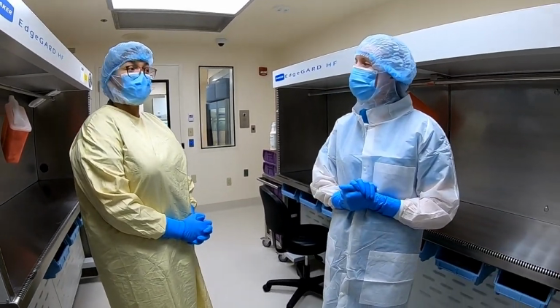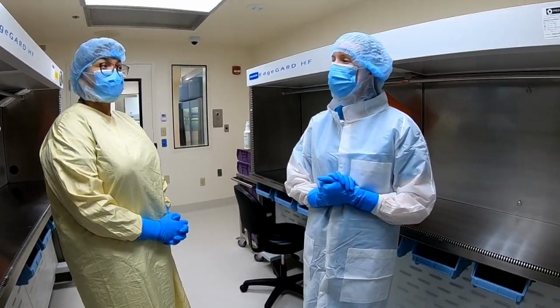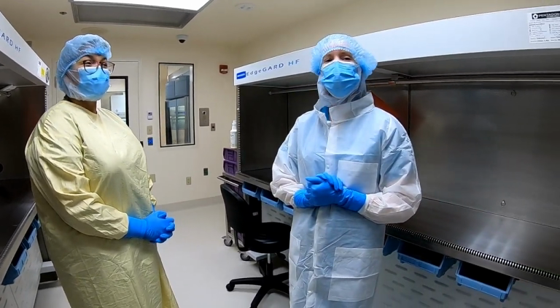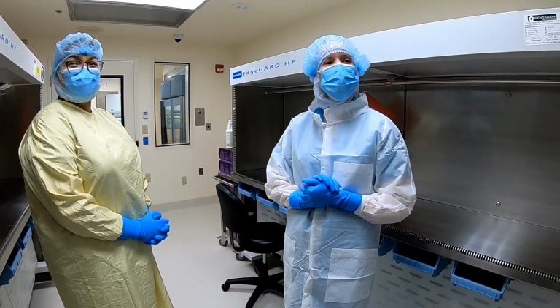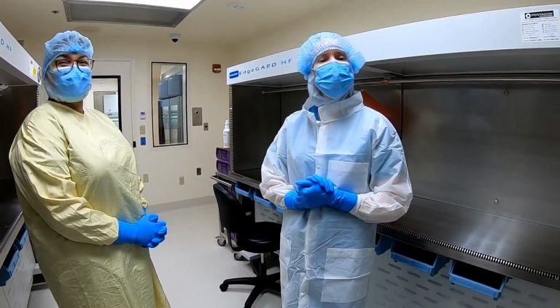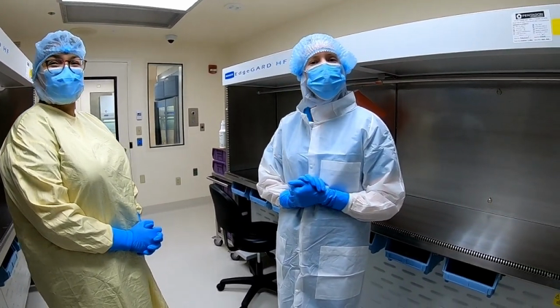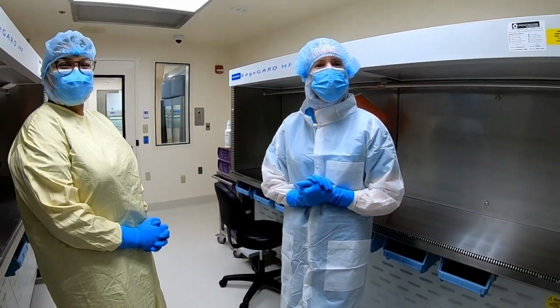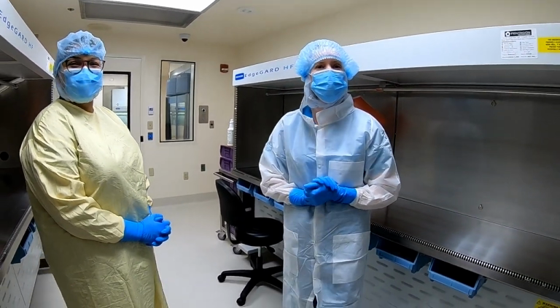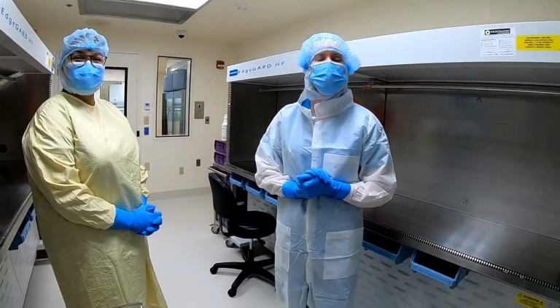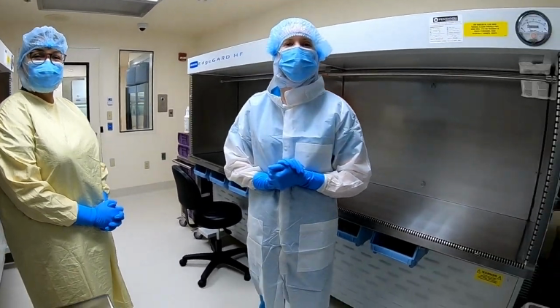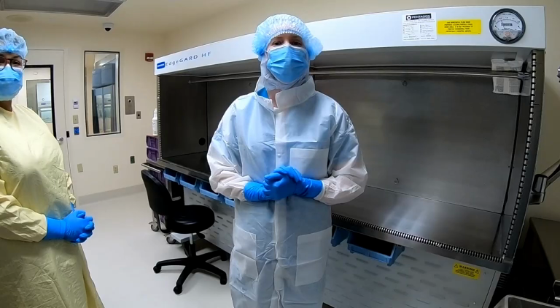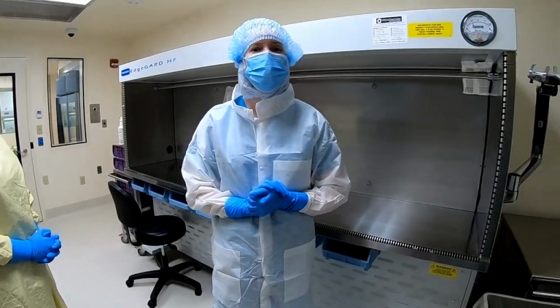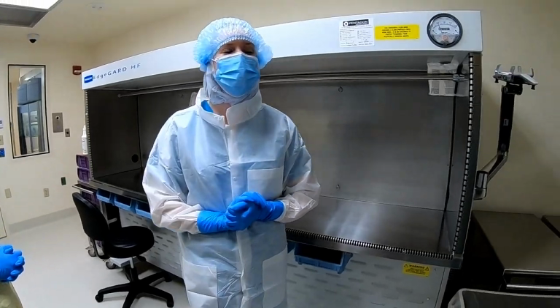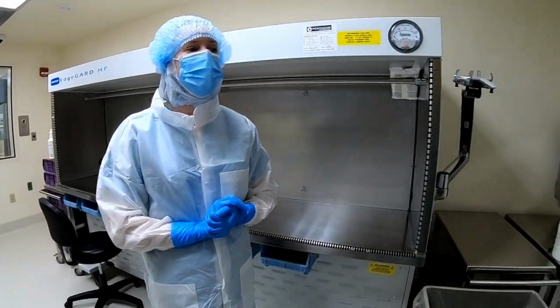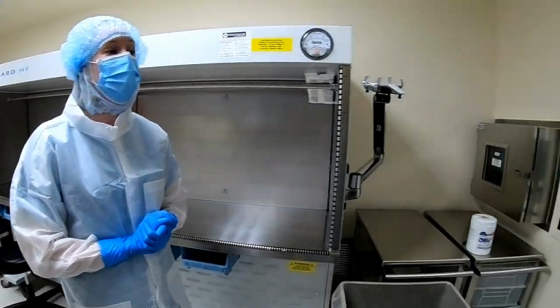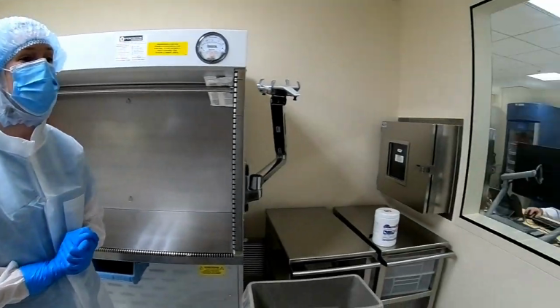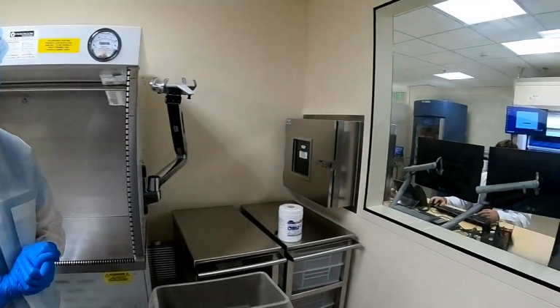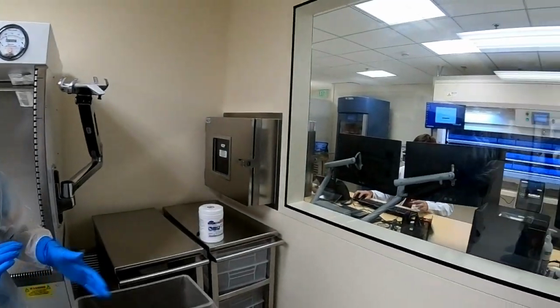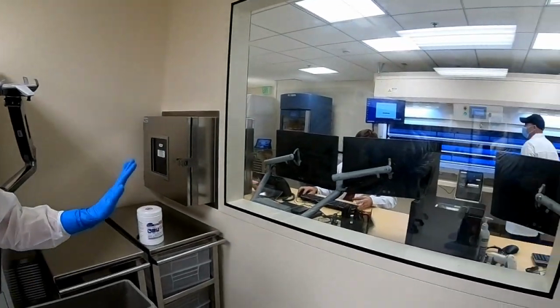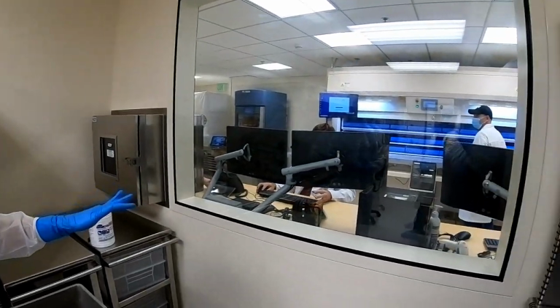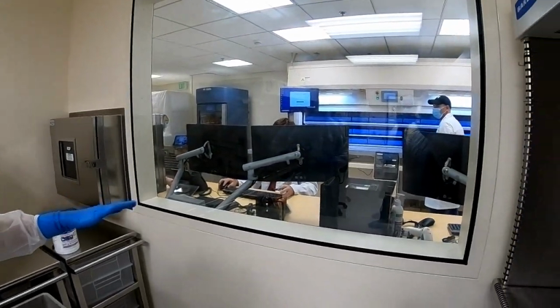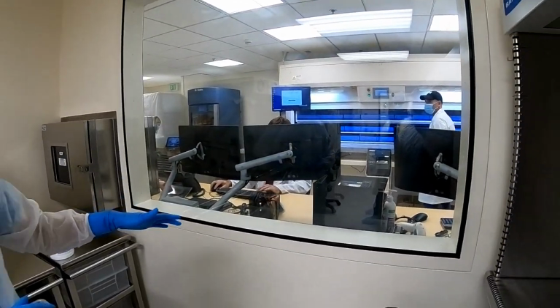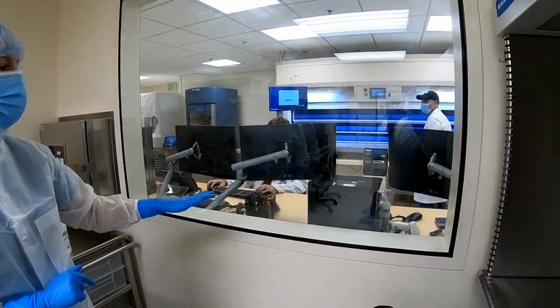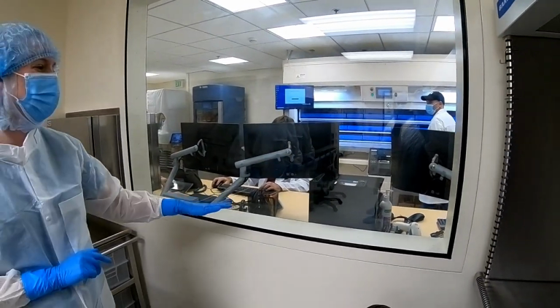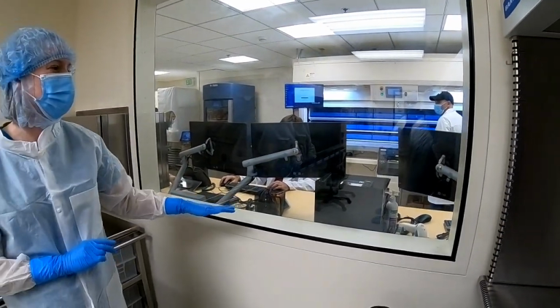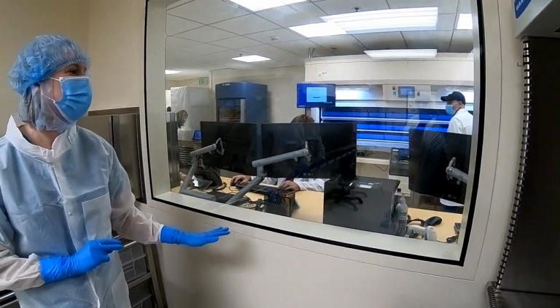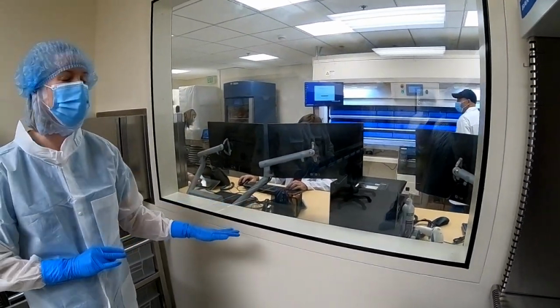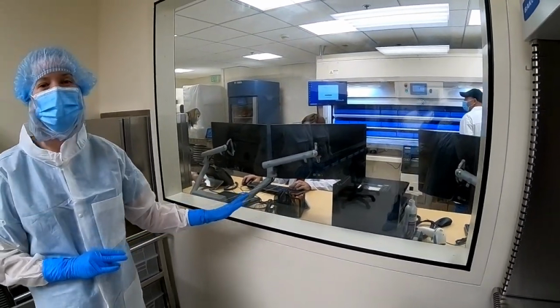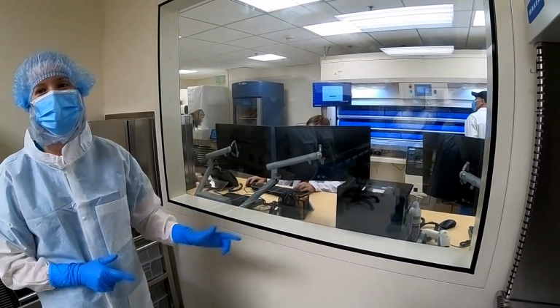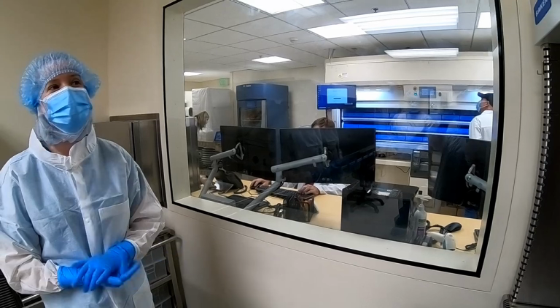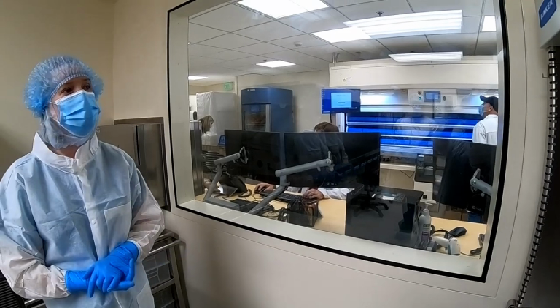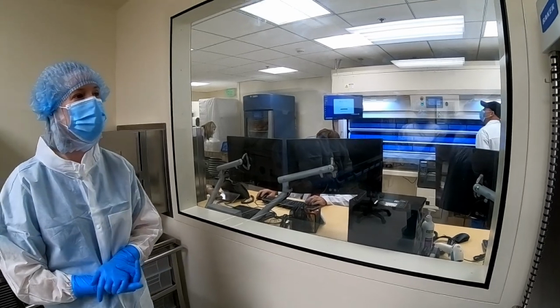The pharmacist will be able to see staff while they're working. Yes — the pharmacist will be monitoring you at all times and will be able to see what you're doing.